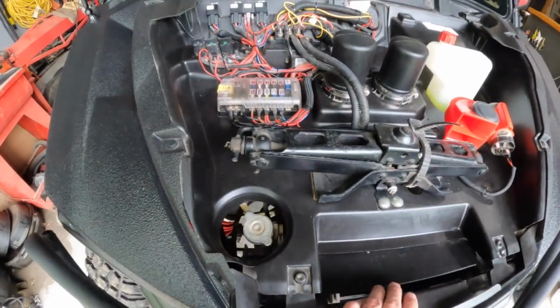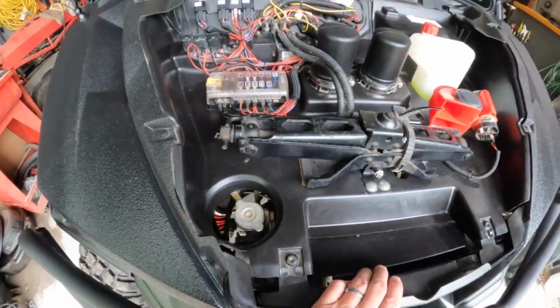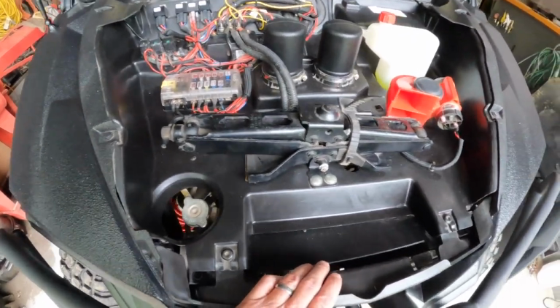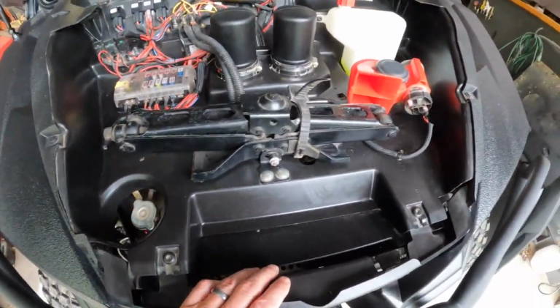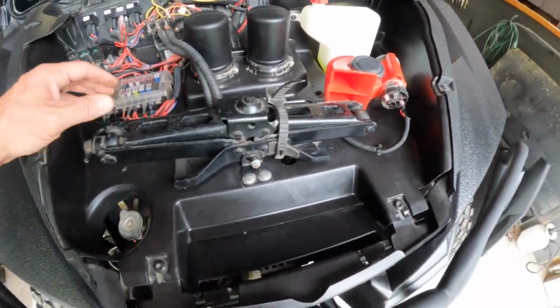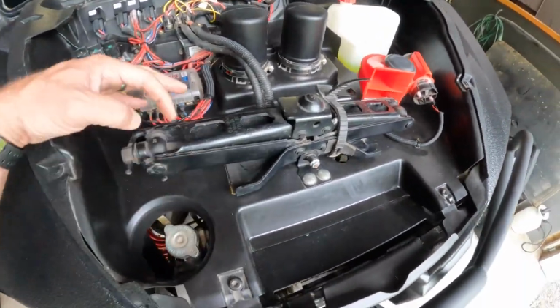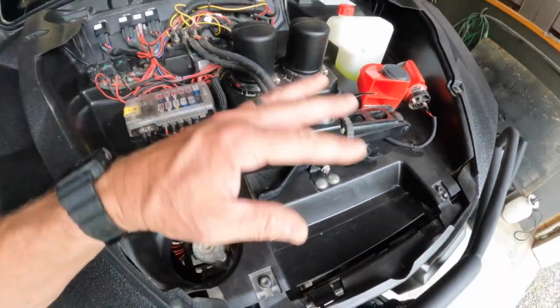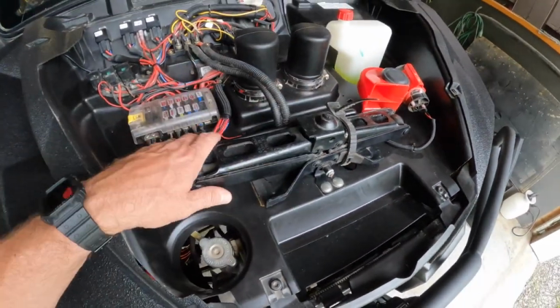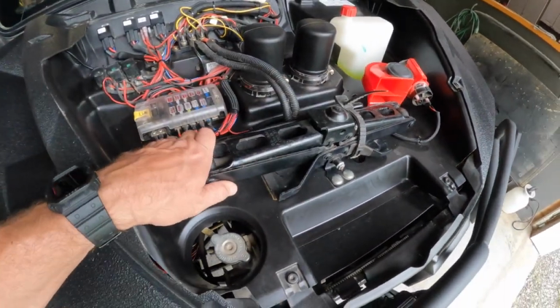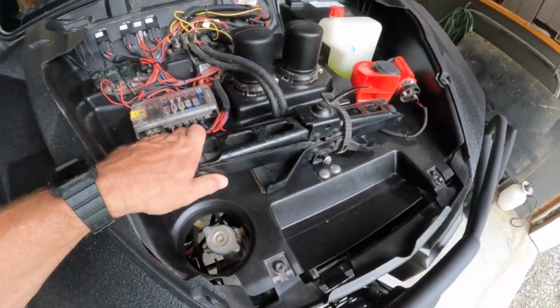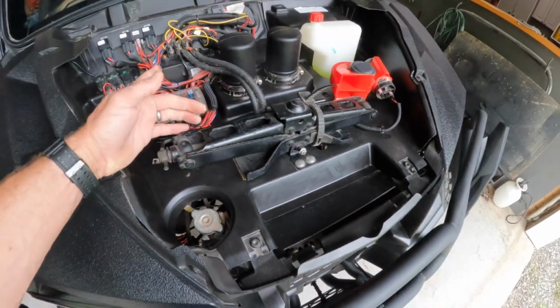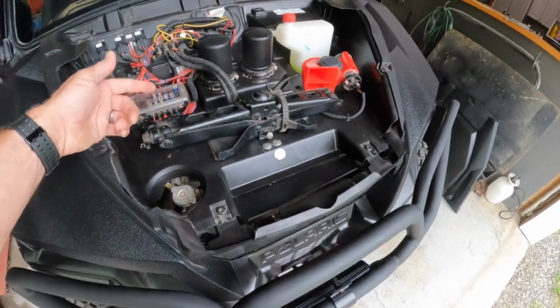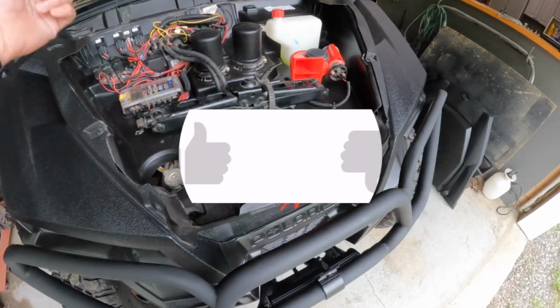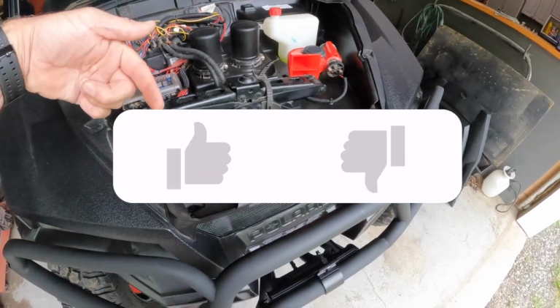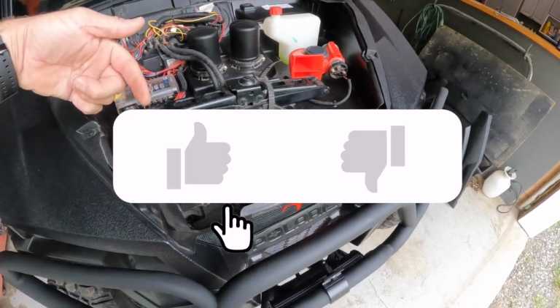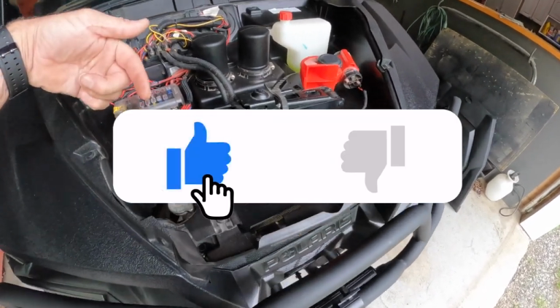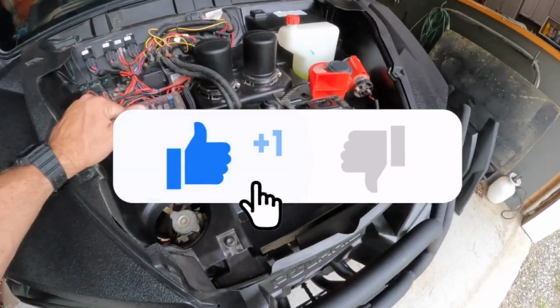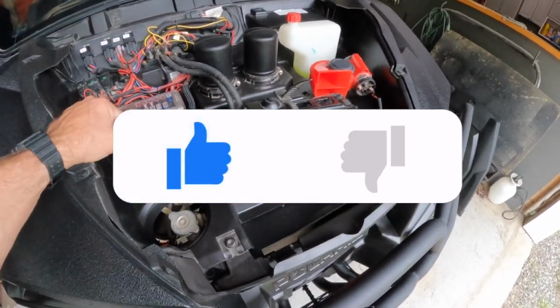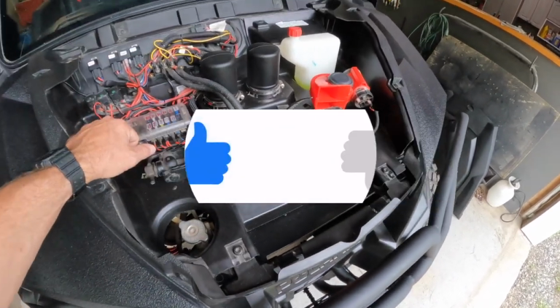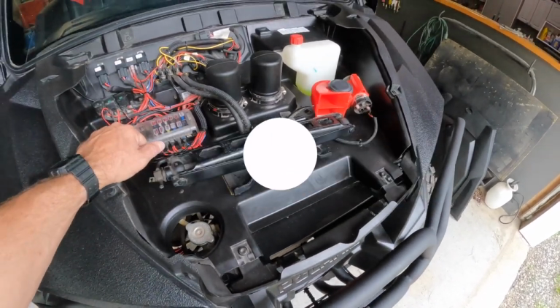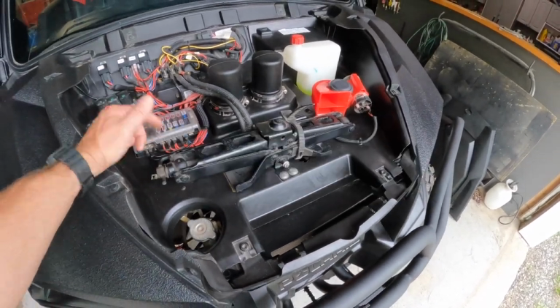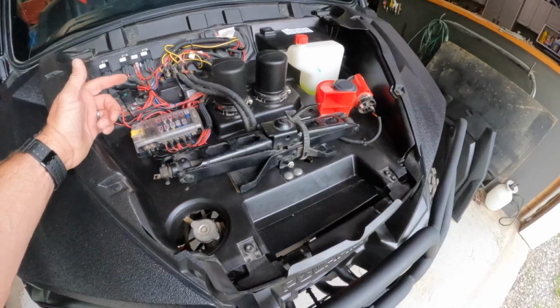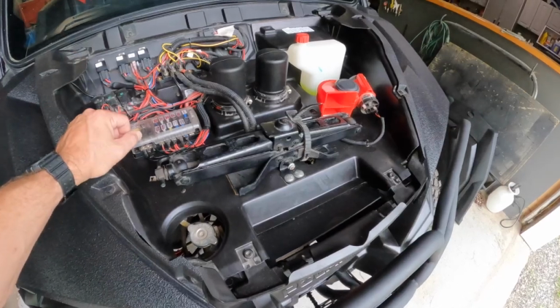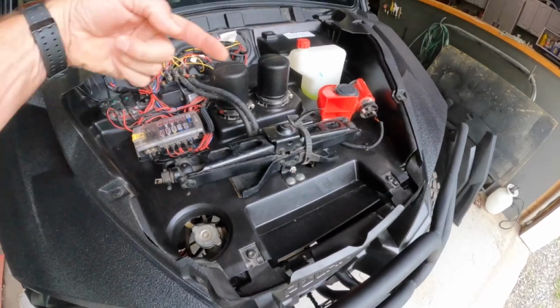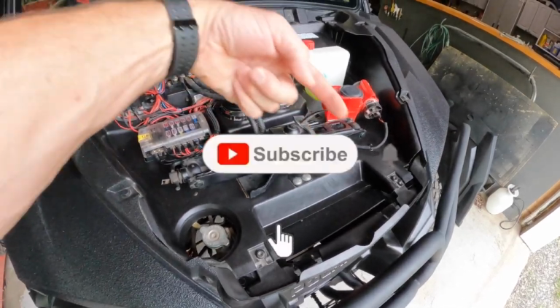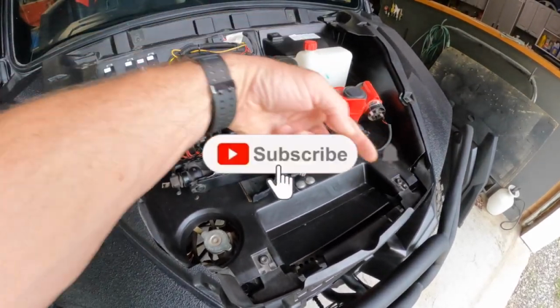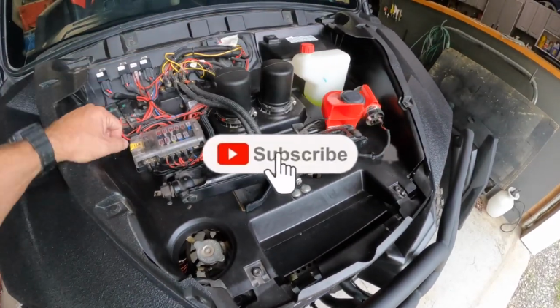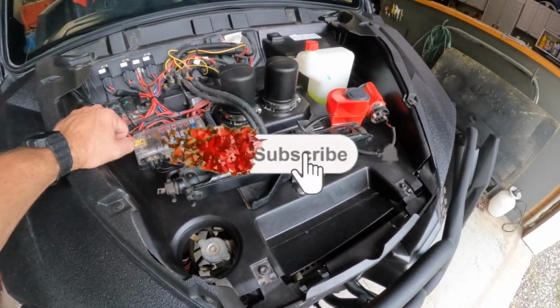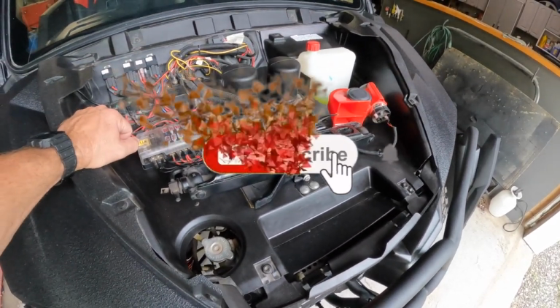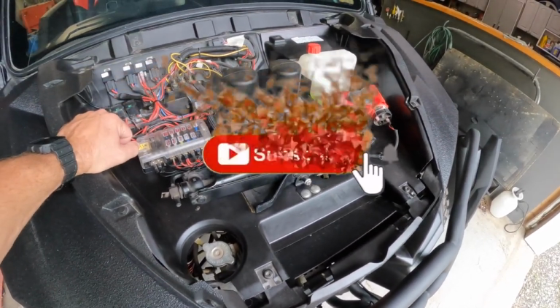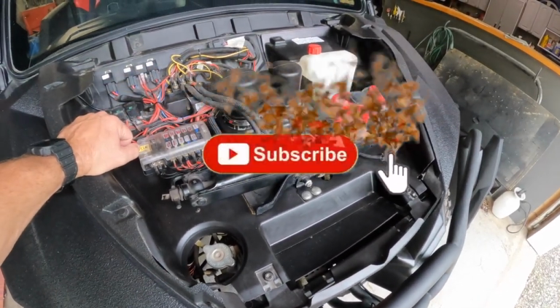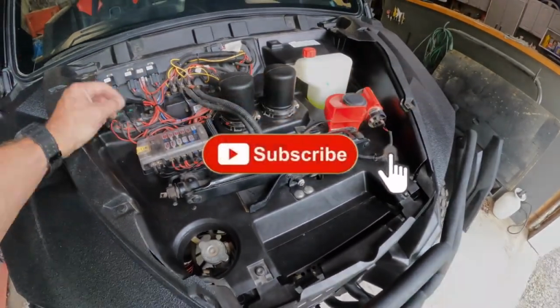Lube it up, get it in there, and you're good to go. Hopefully this helped — if it did, click like, it just takes a second. If you want to see more videos like this, subscribe. Thanks again, you guys have a great day and I hope it was helpful.